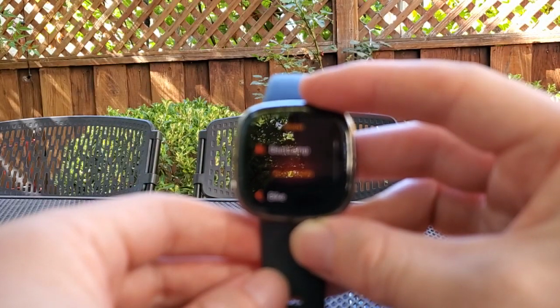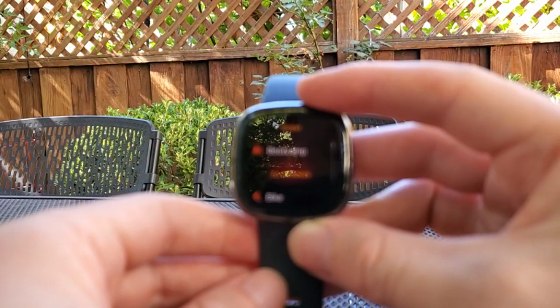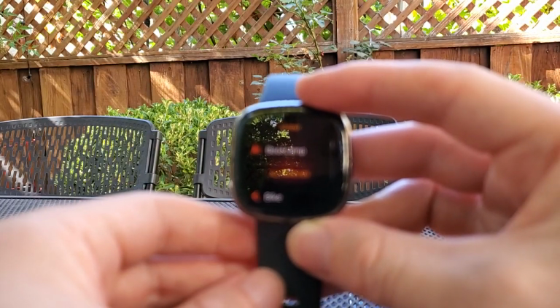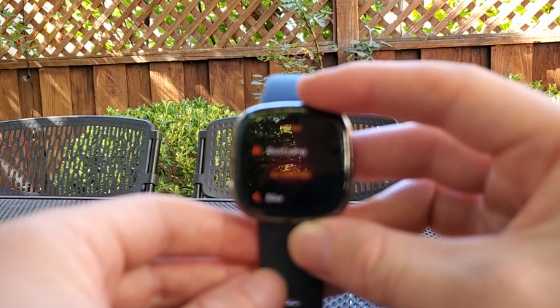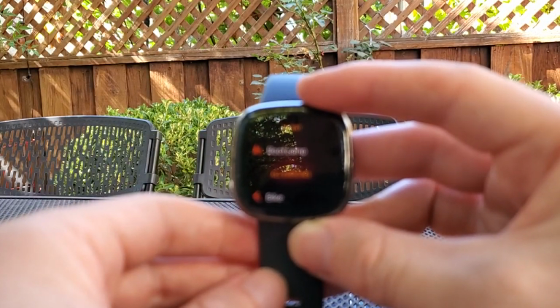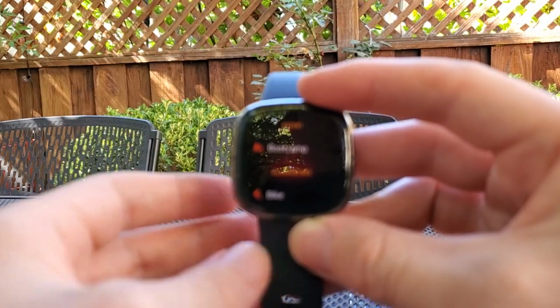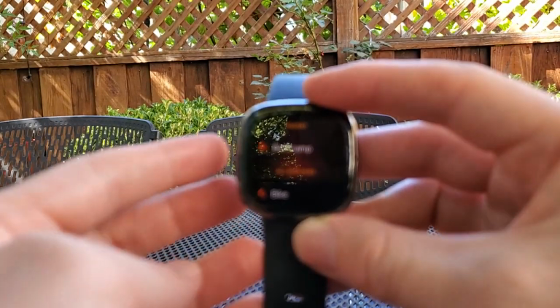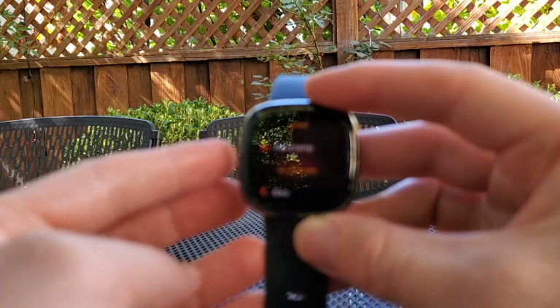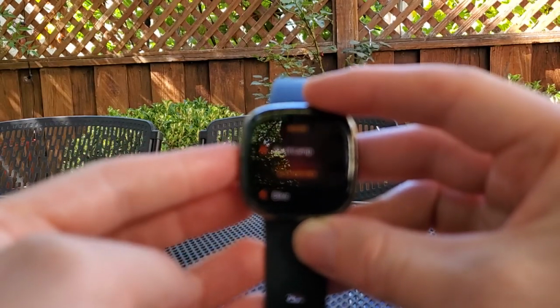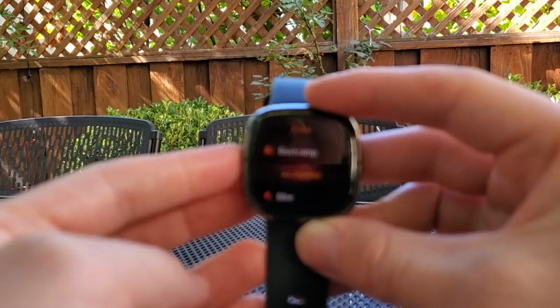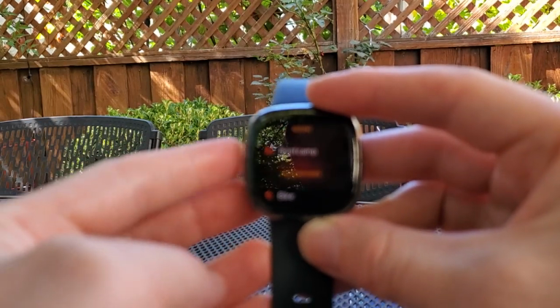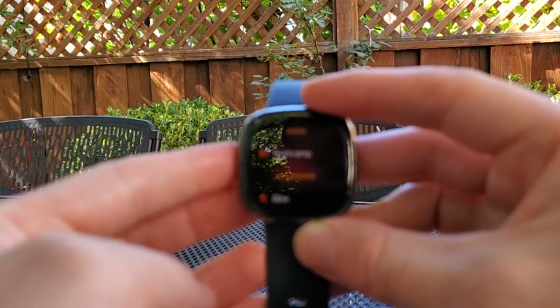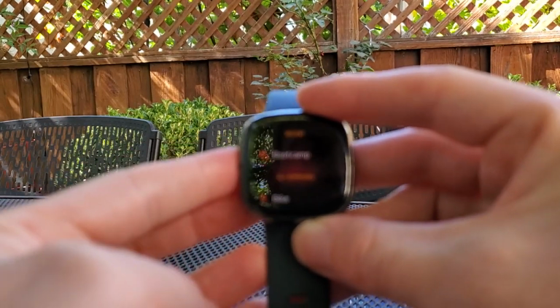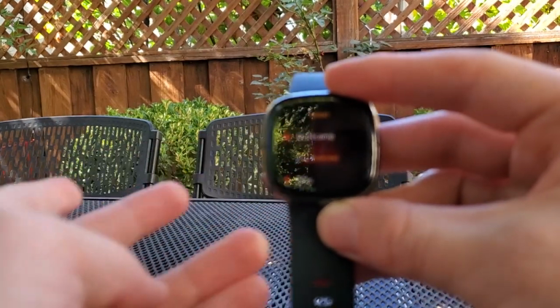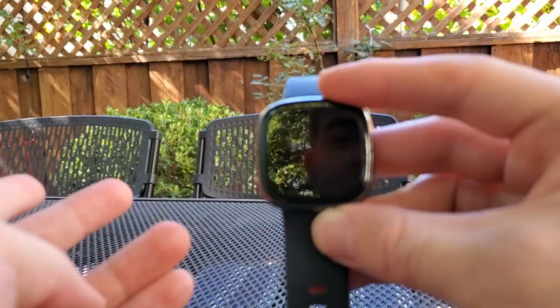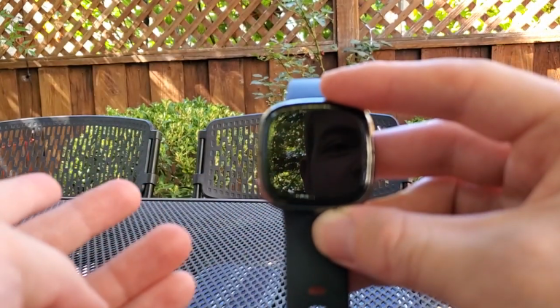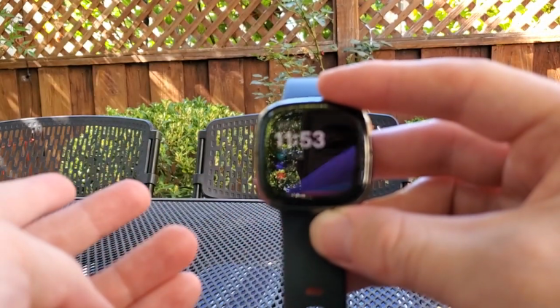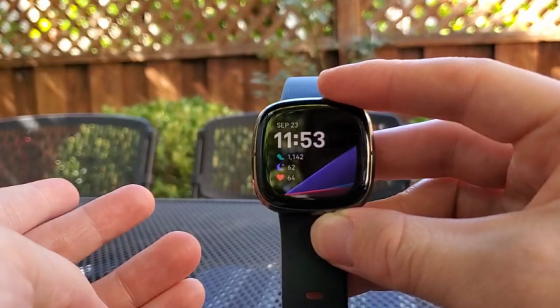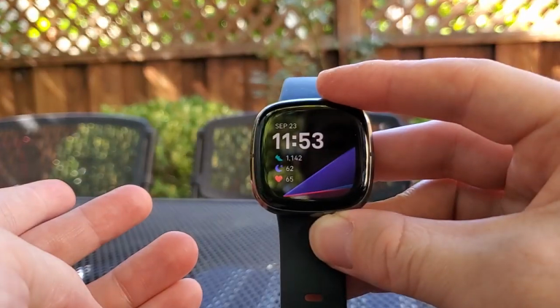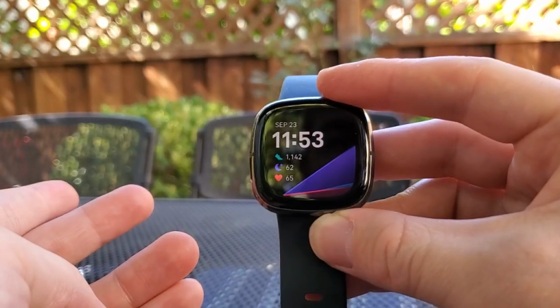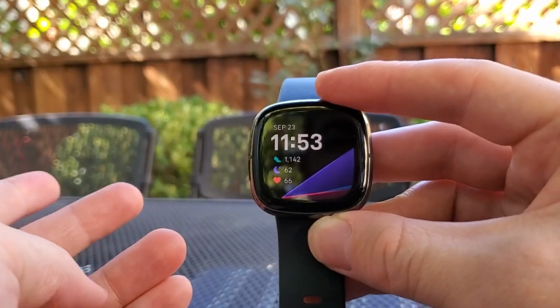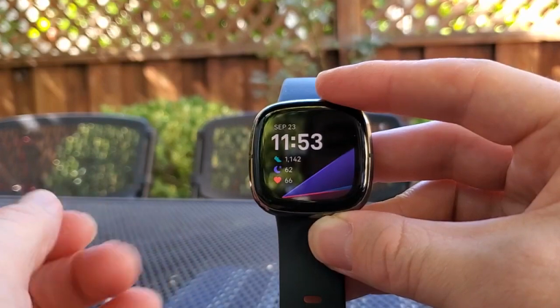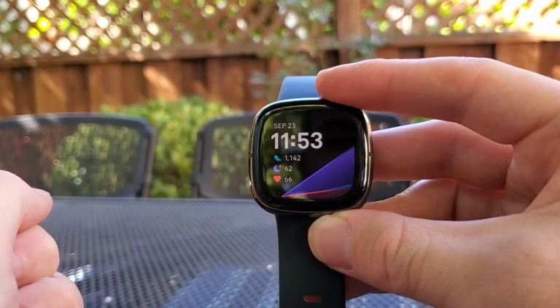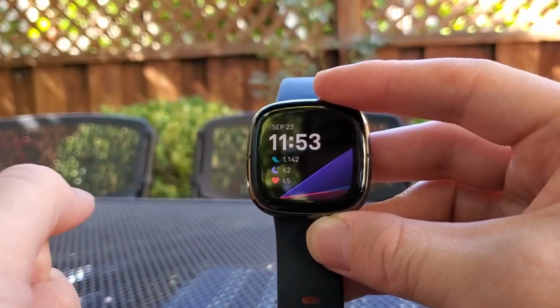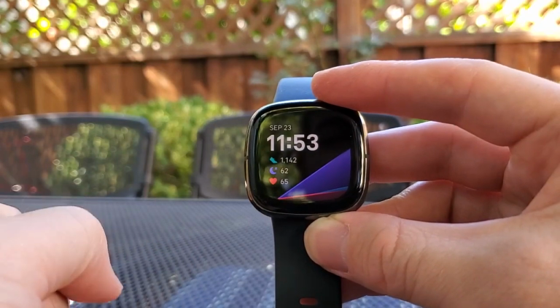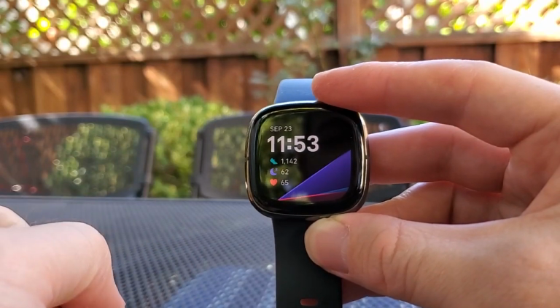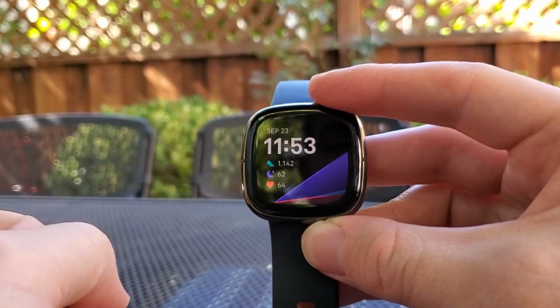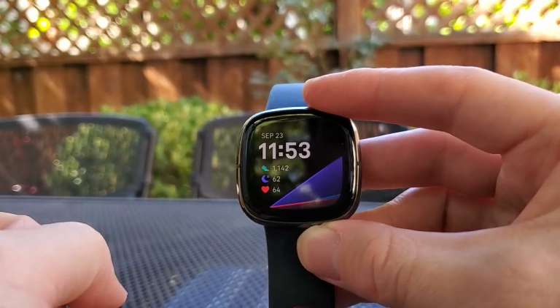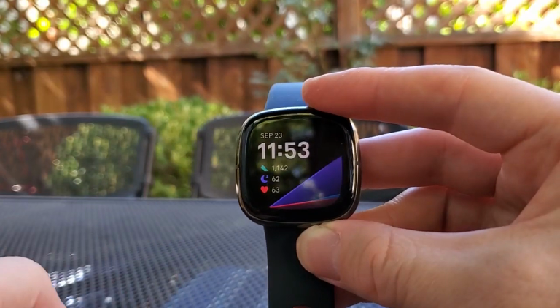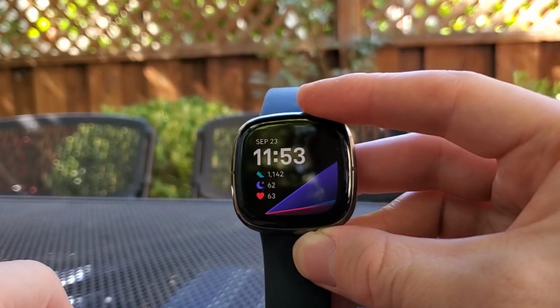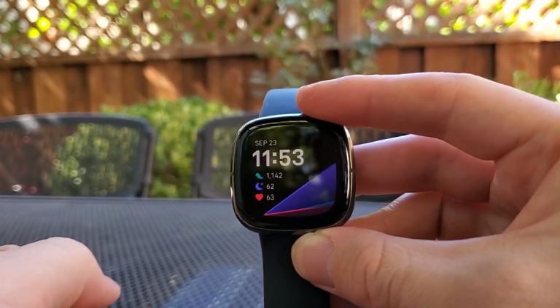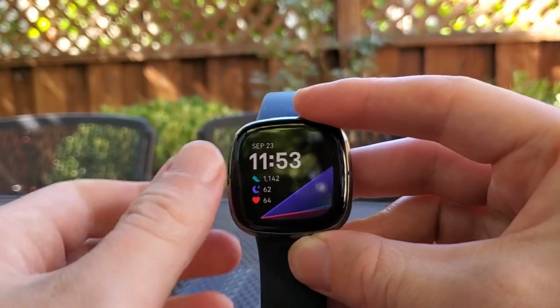Pressing it in actually doesn't go back one level — it actually takes you back to the home screen. So that's a little bit counterintuitive. You'd think it would take you back one level in the menu, but it actually takes you all the way back to the home screen.